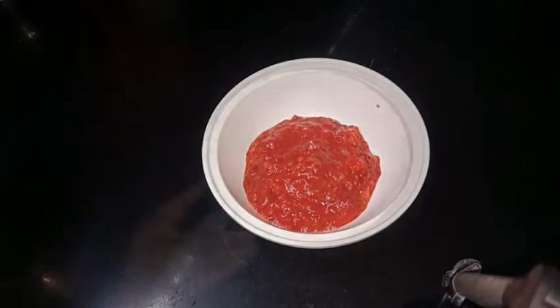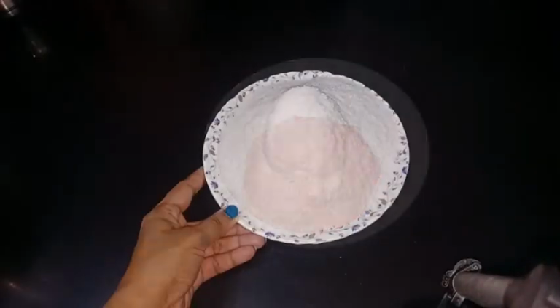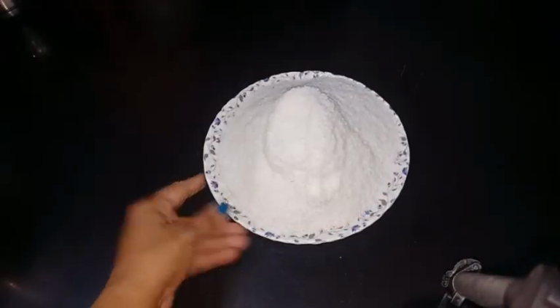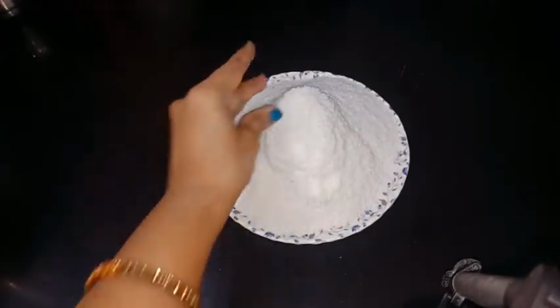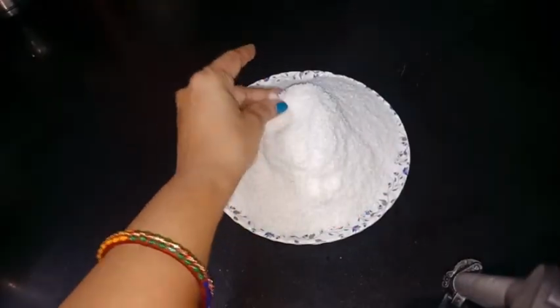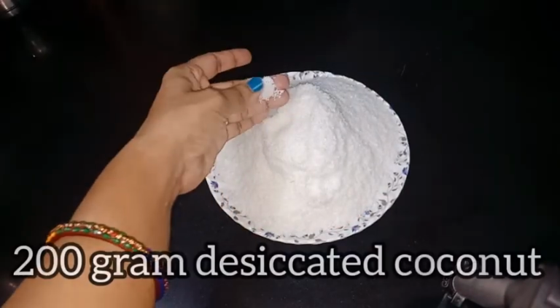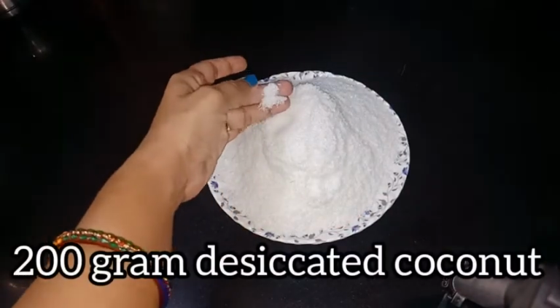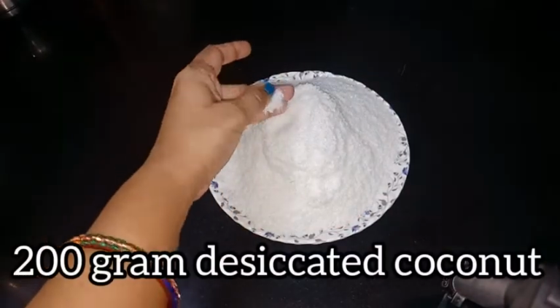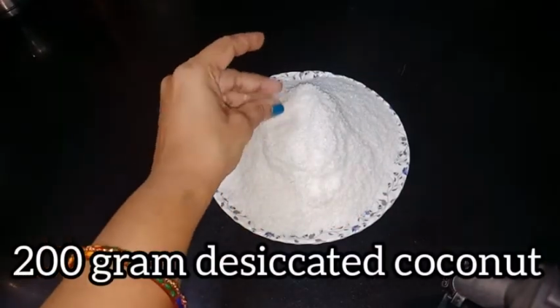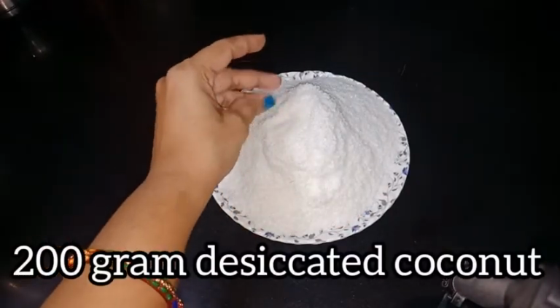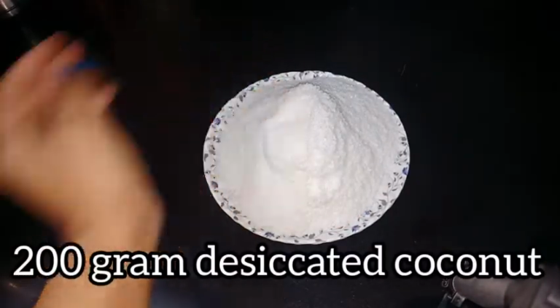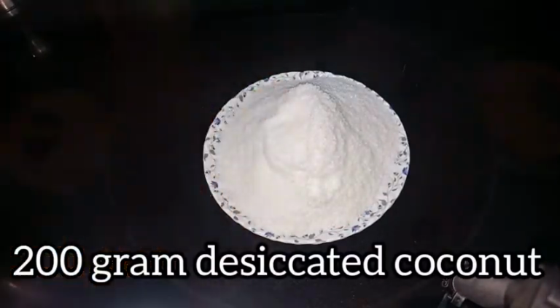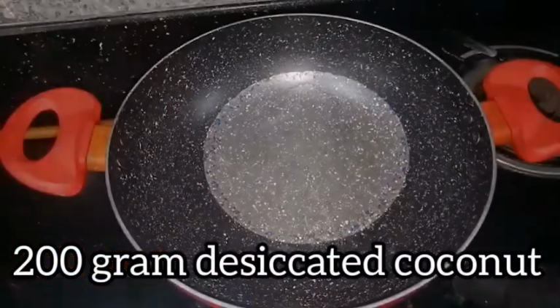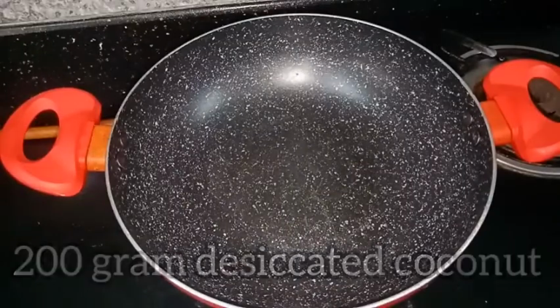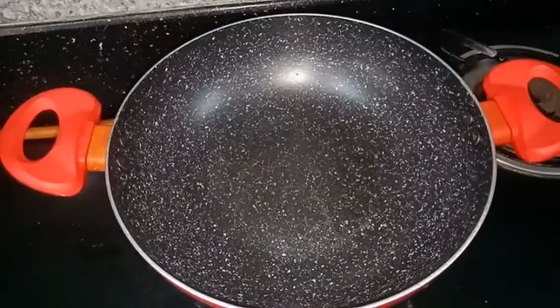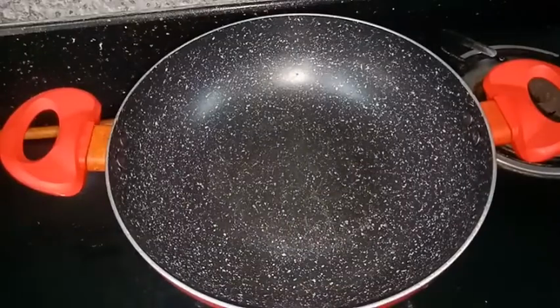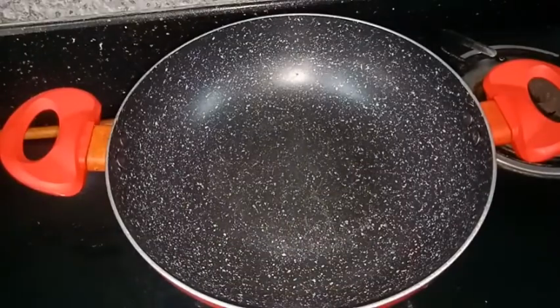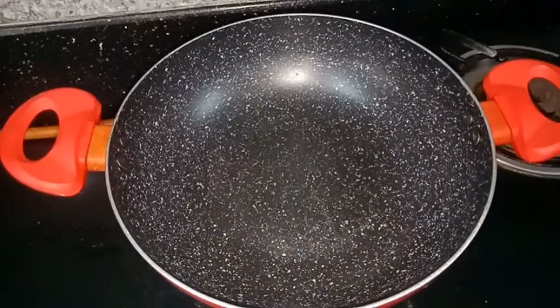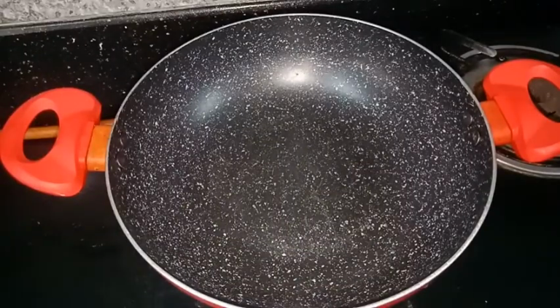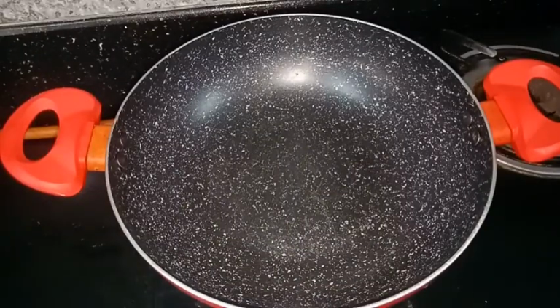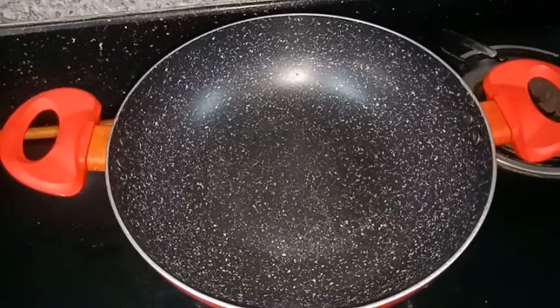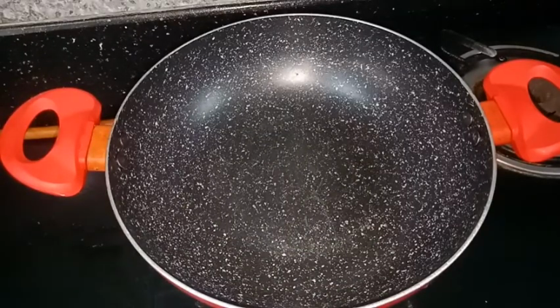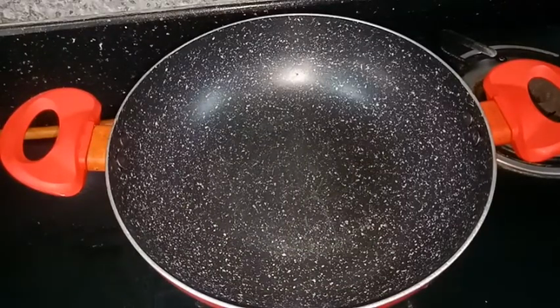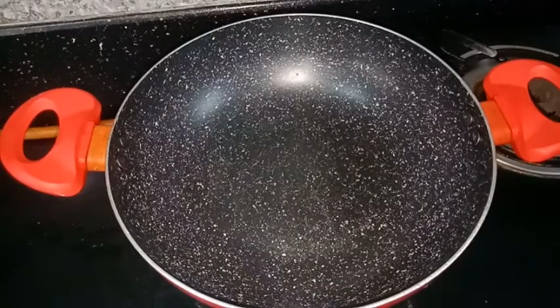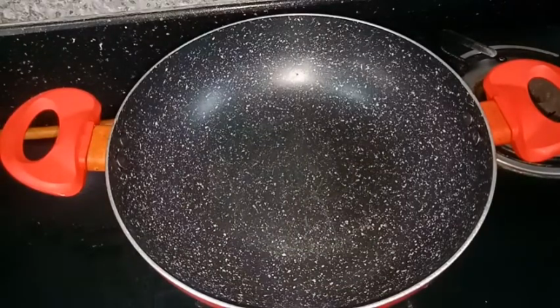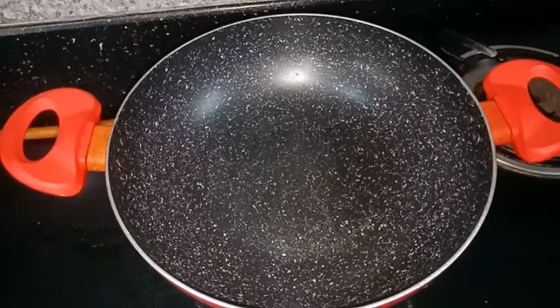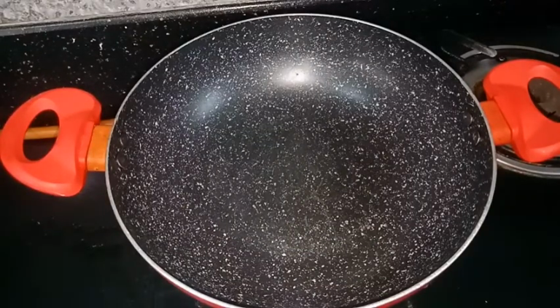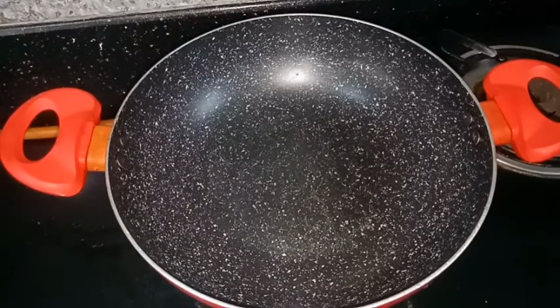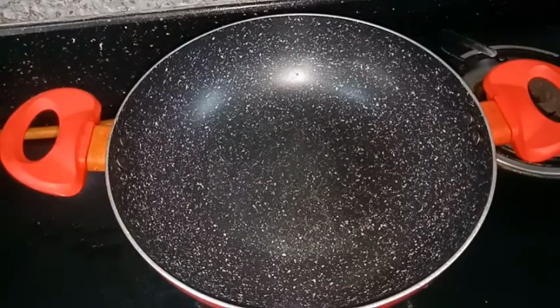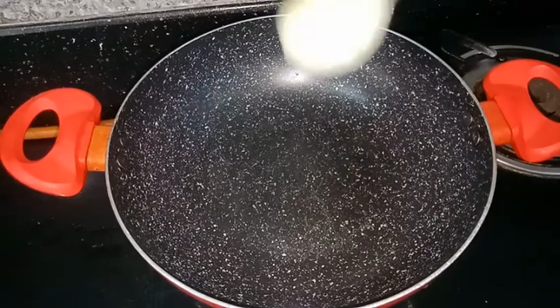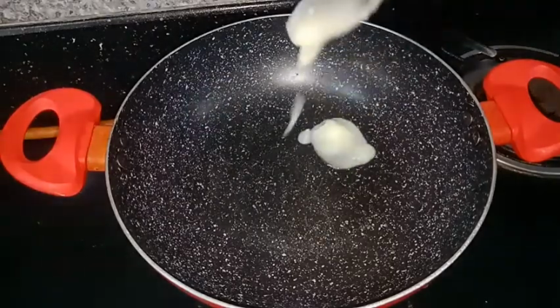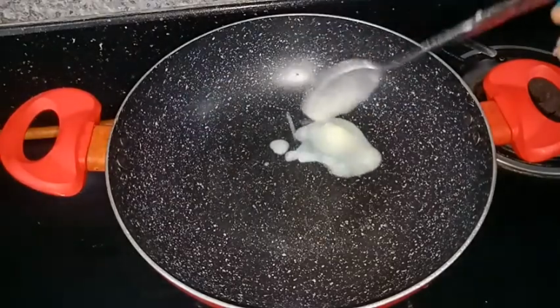Here we have 200g desiccated coconut. We will add 1 tablespoon of ghee. You can use butter or honey.